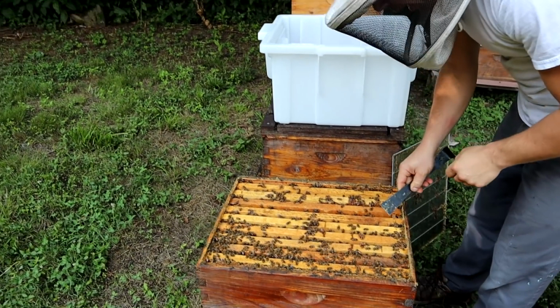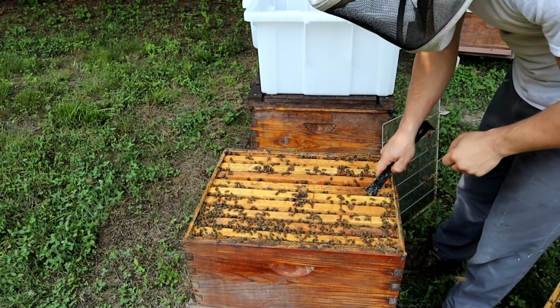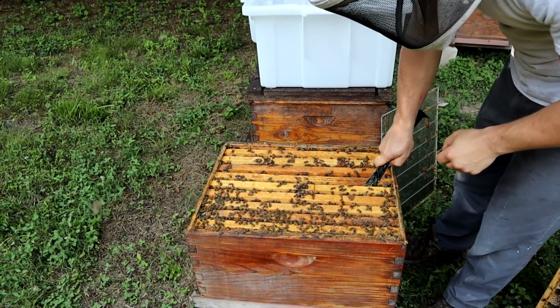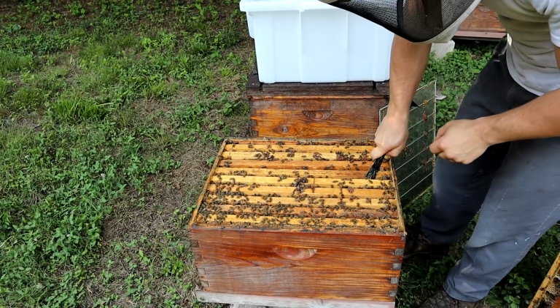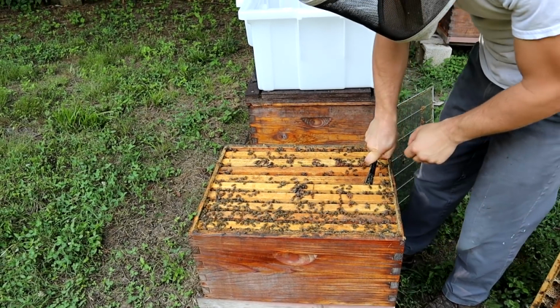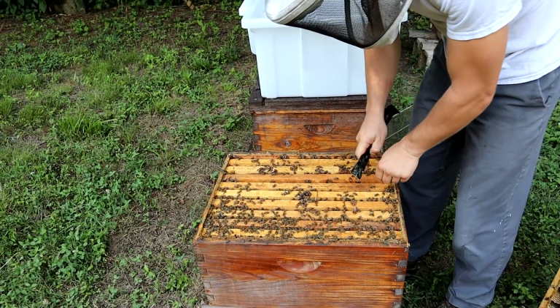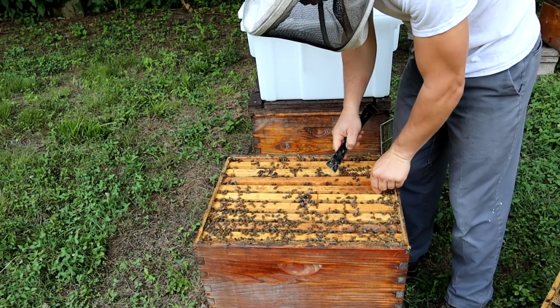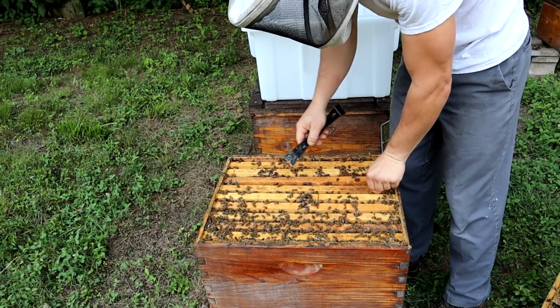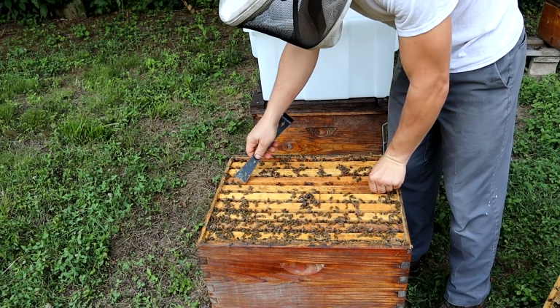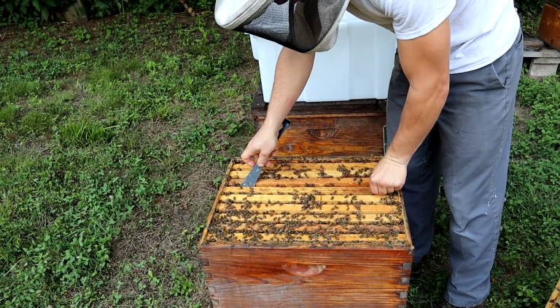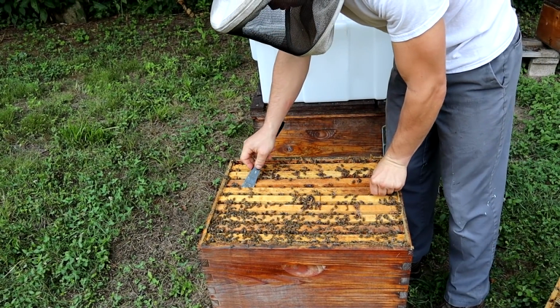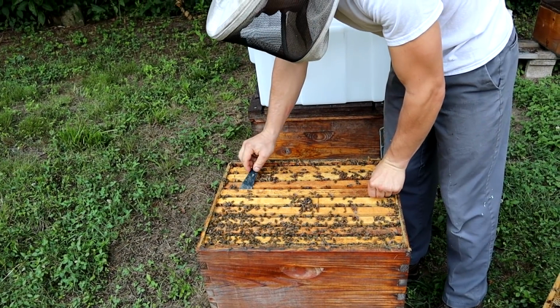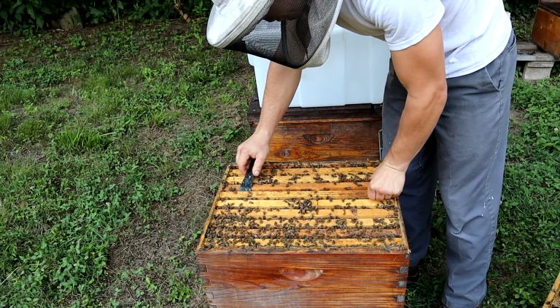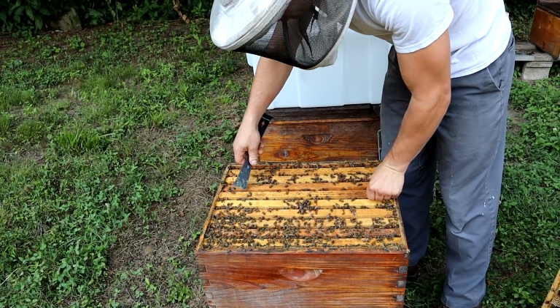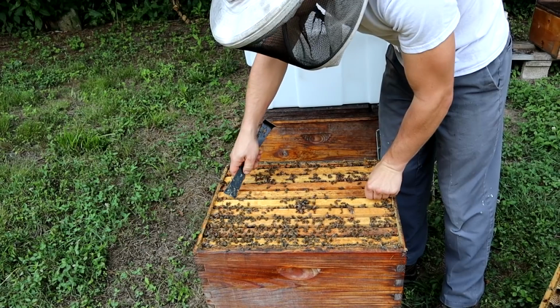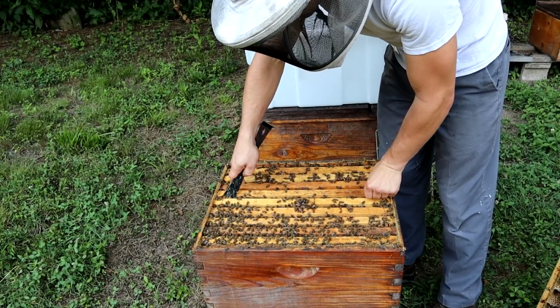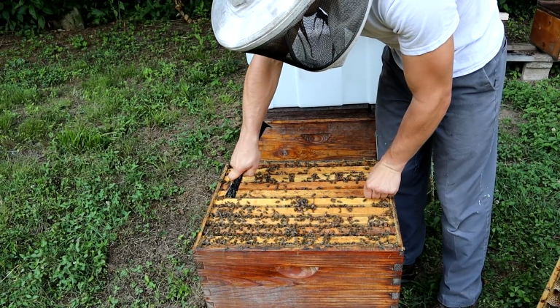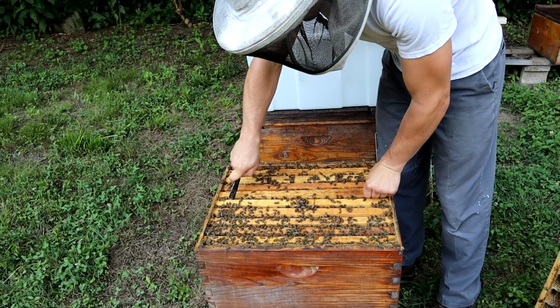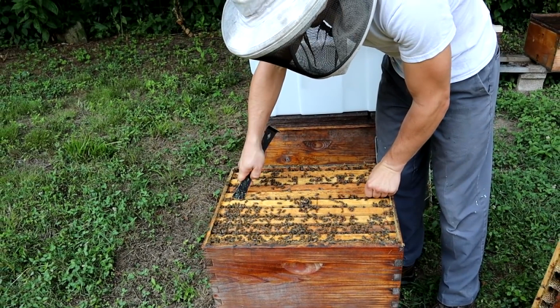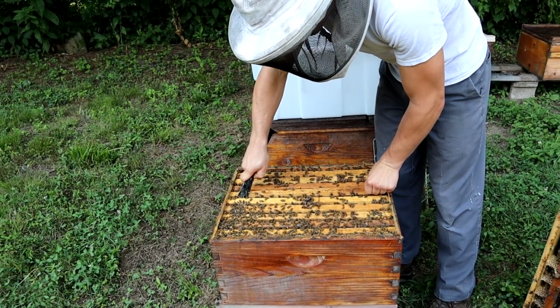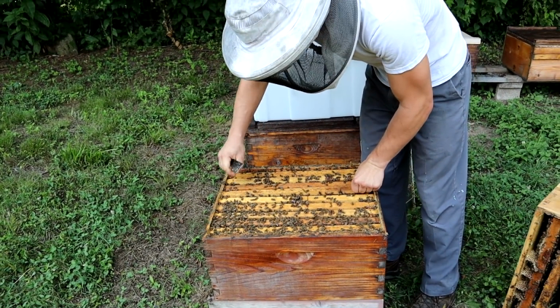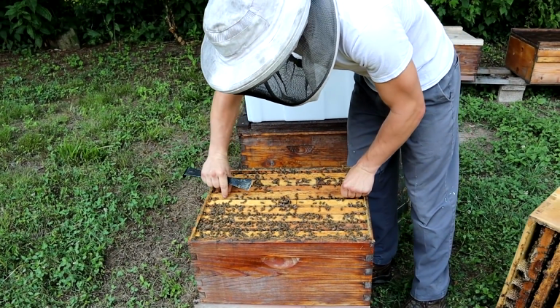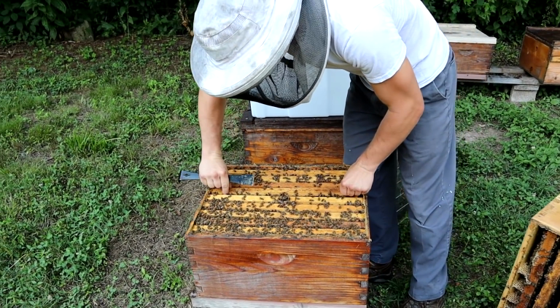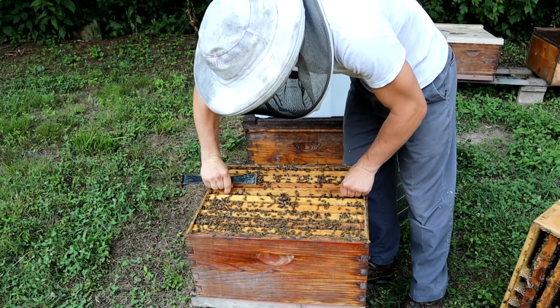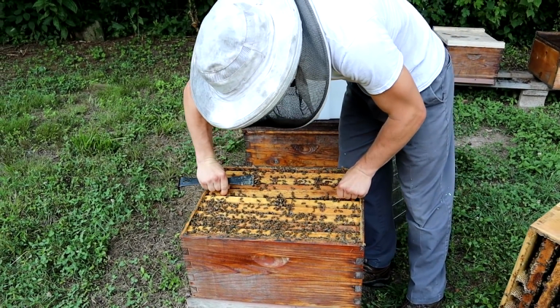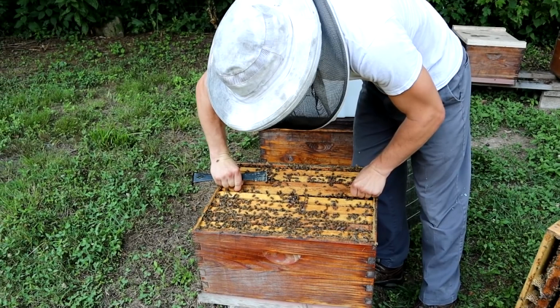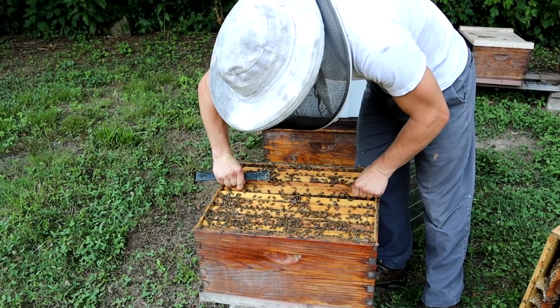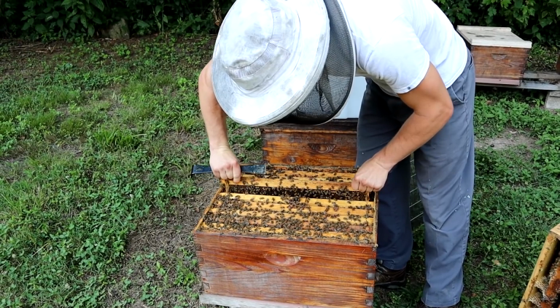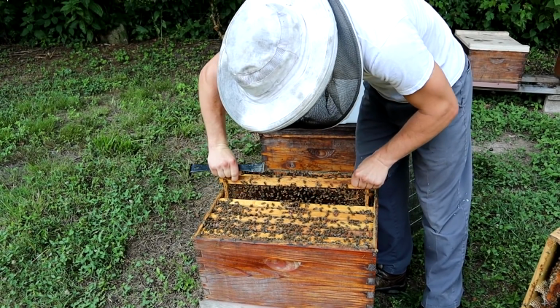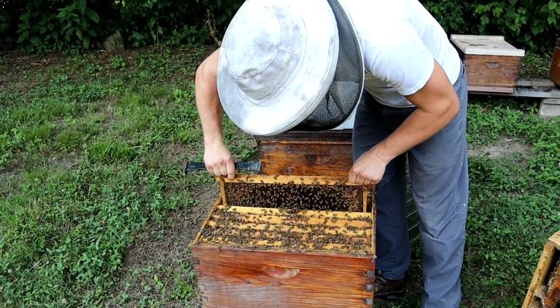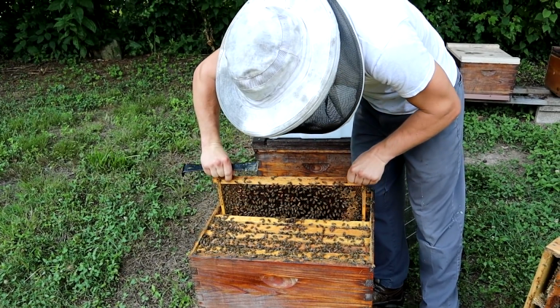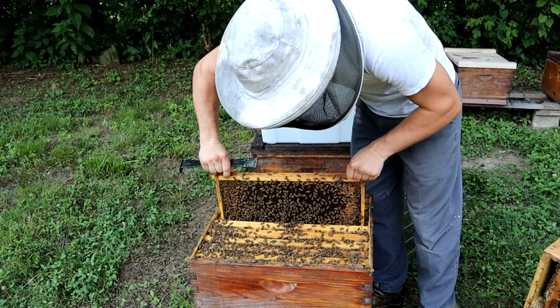I don't like to bank queens. It's definitely best to get them in a hive as soon as possible, but that doesn't always work out — weather, or sometimes you end up with too many queens. What a wonderful problem.